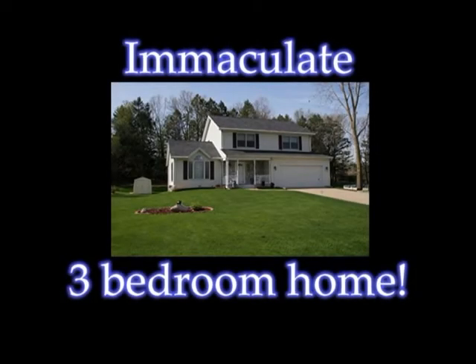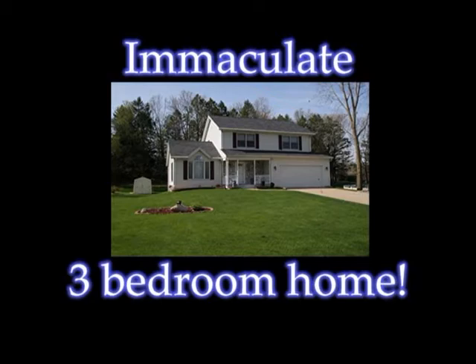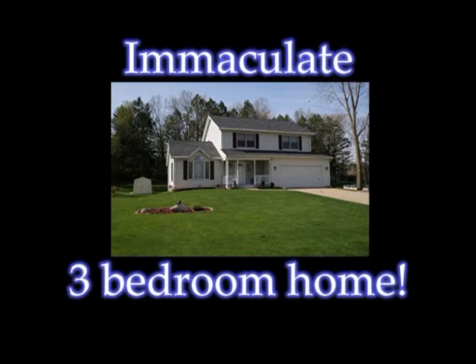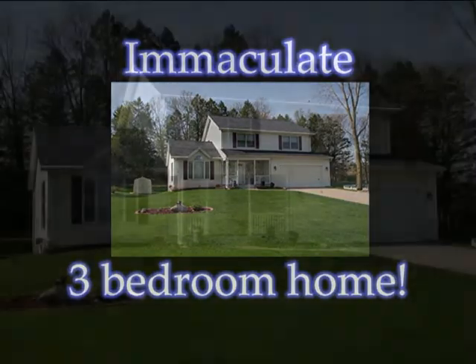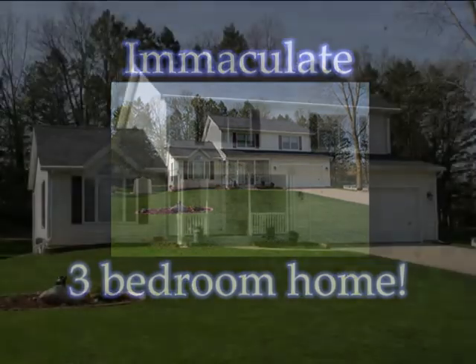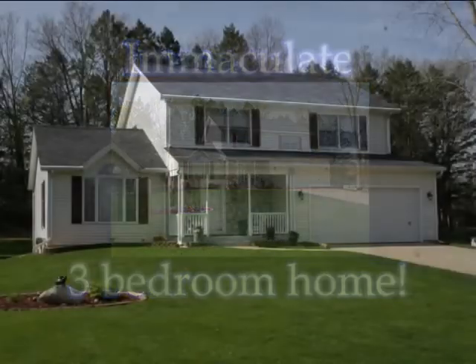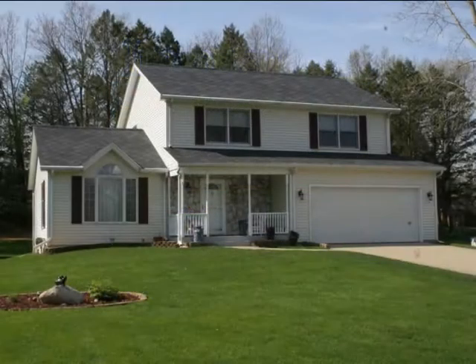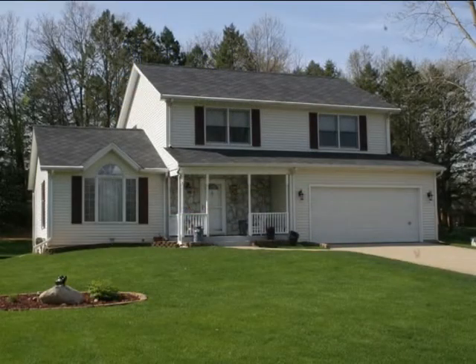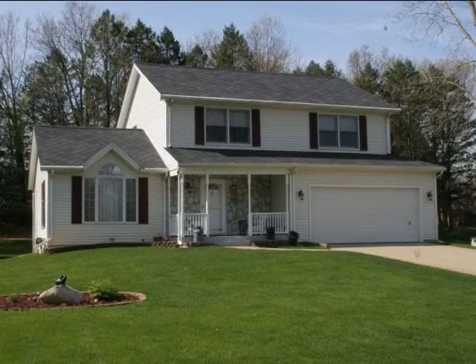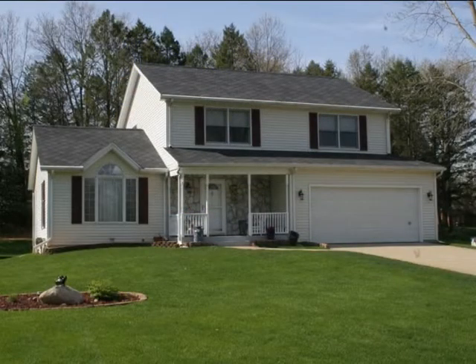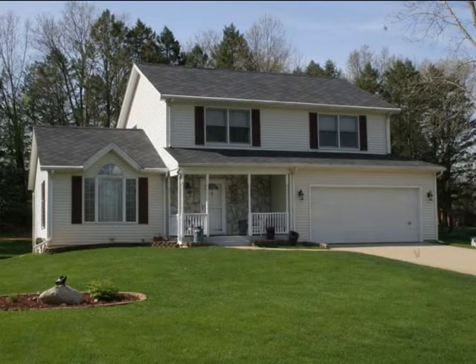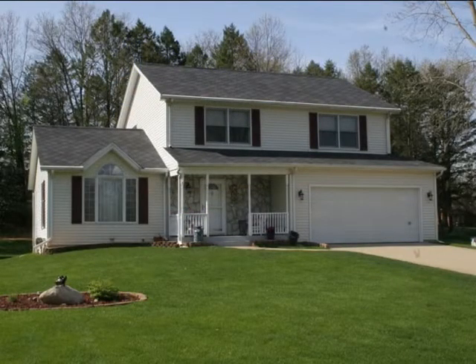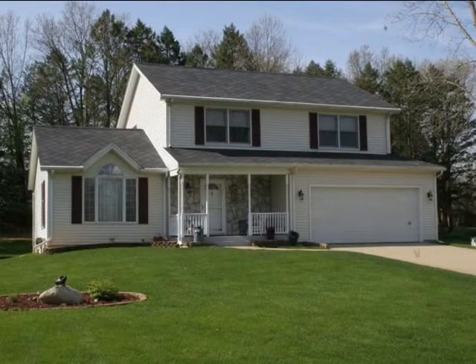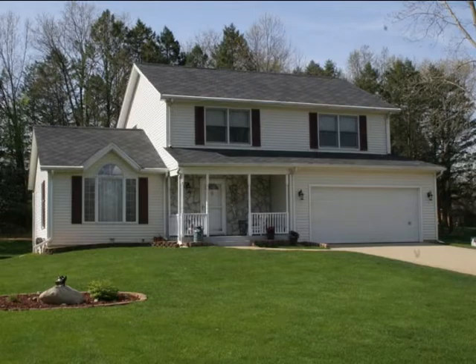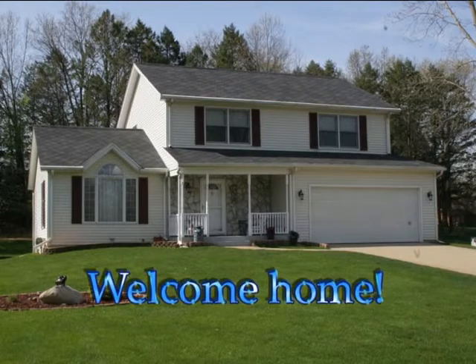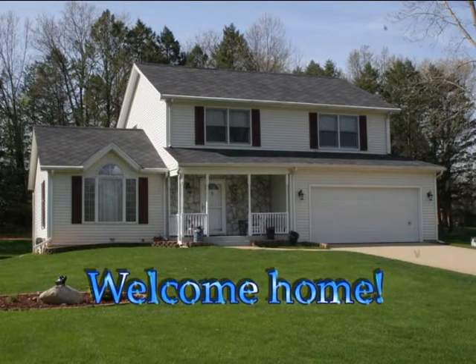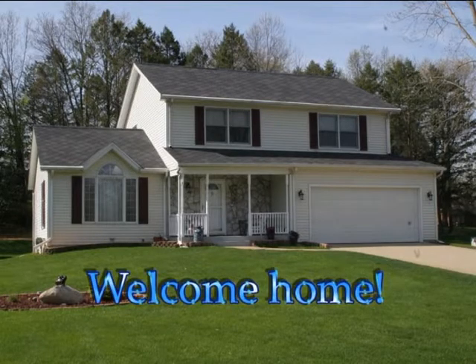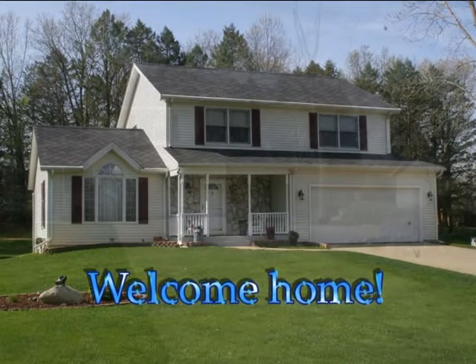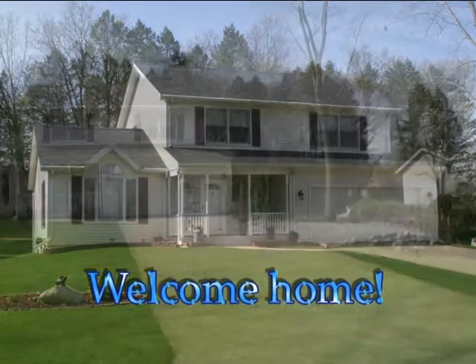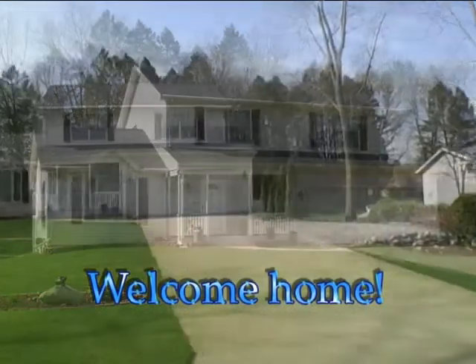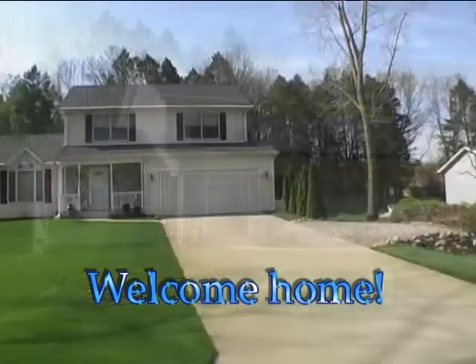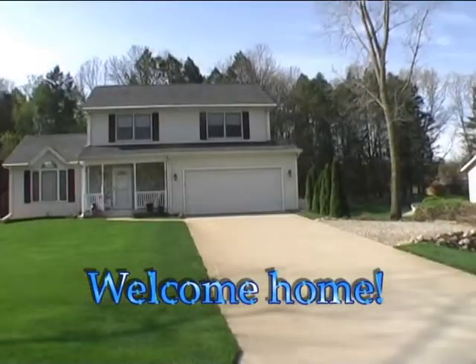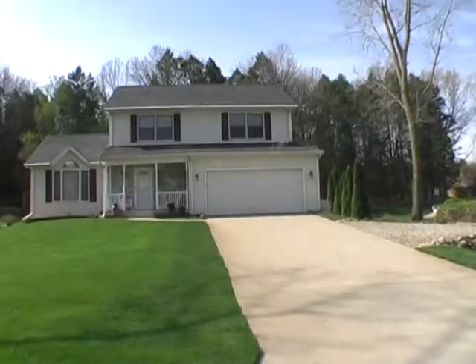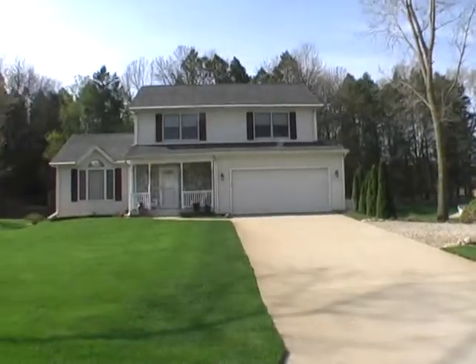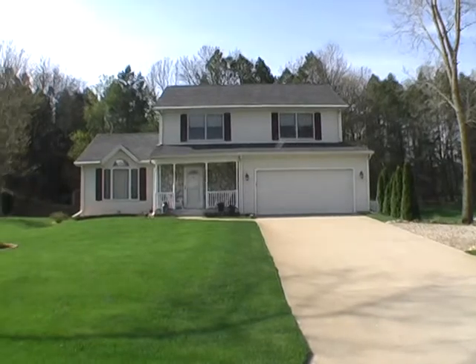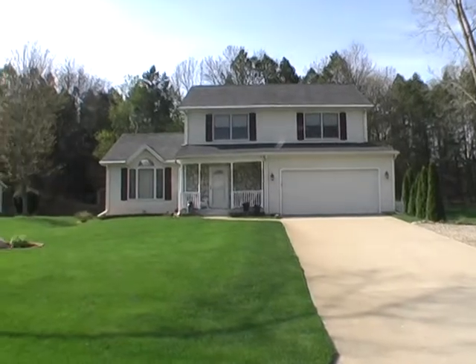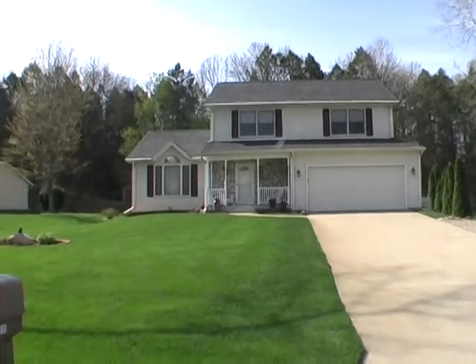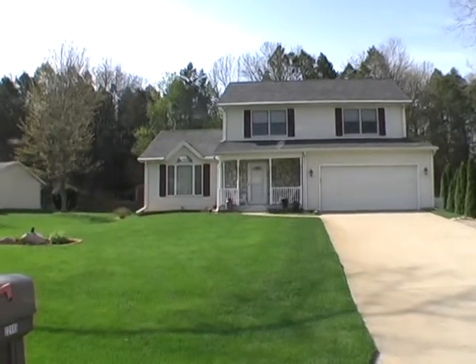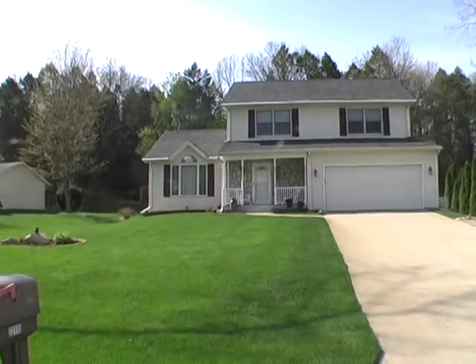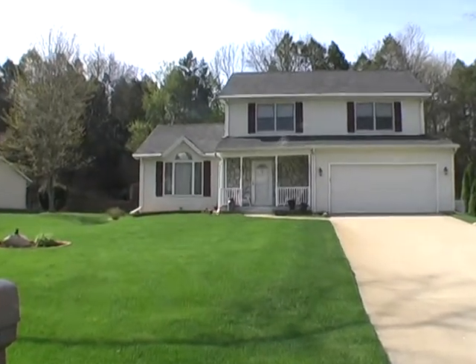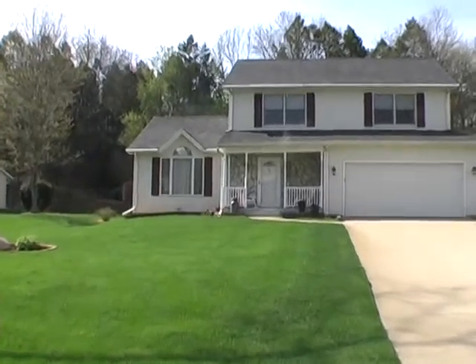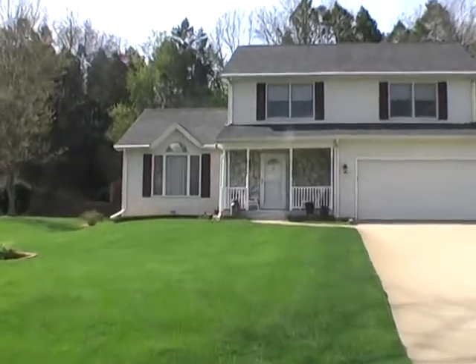What is there not to love about this three-bedroom, two-and-a-half-bath home in Matawan? This immaculate home just shines with owner pride and has many updates.